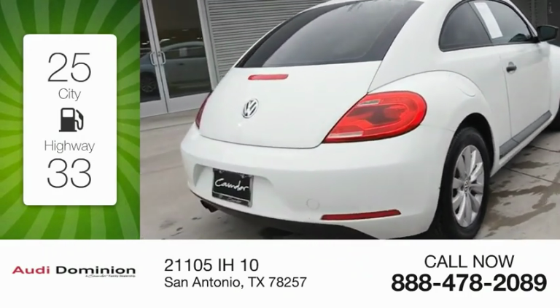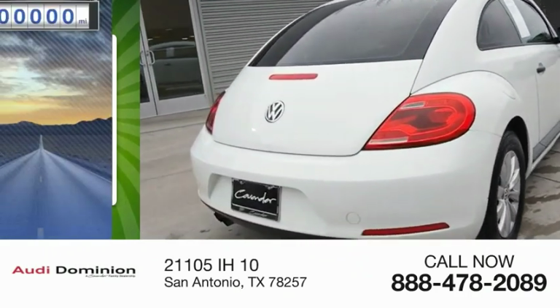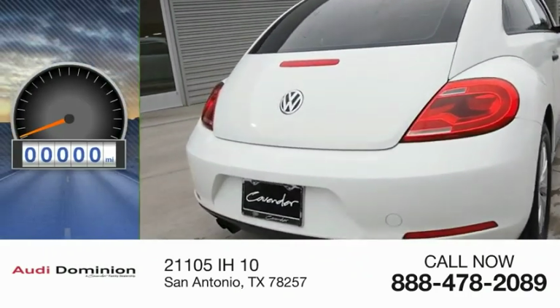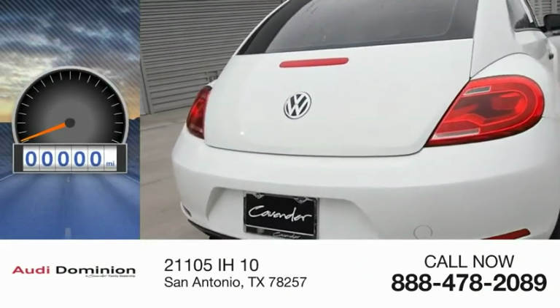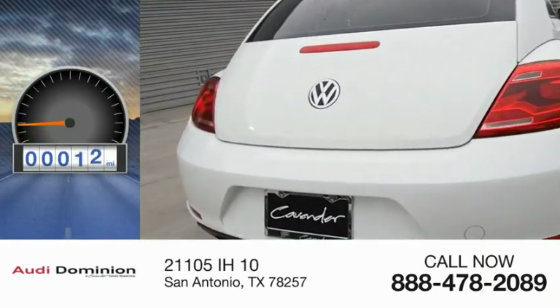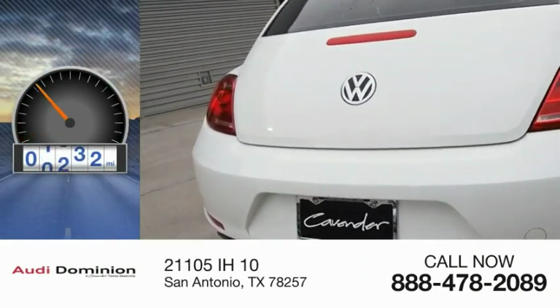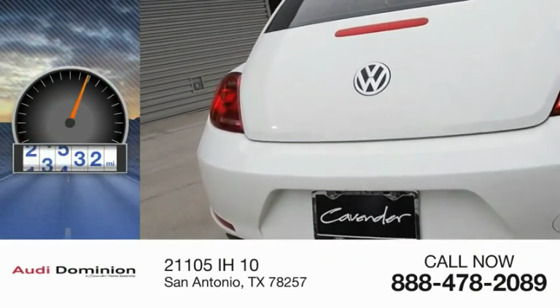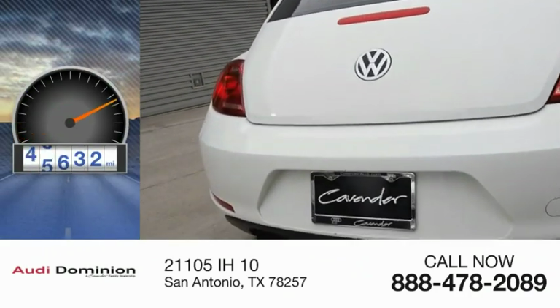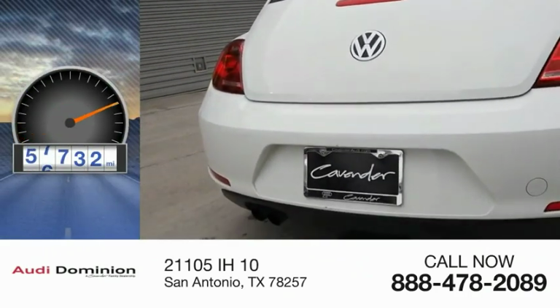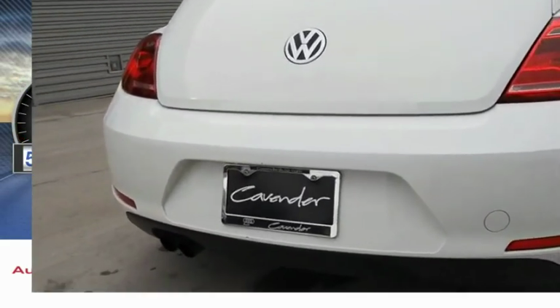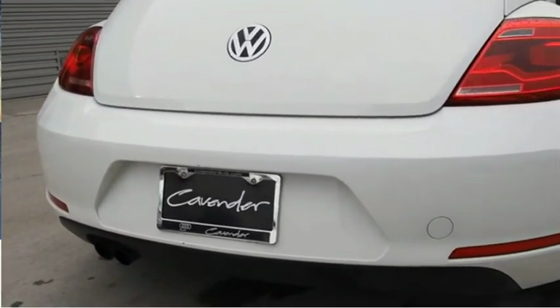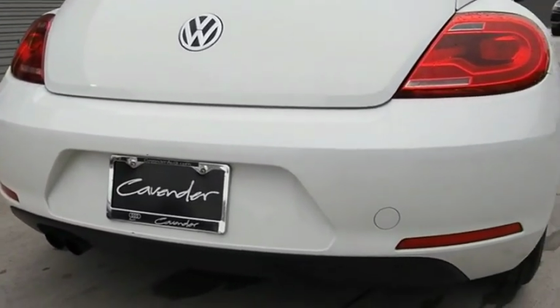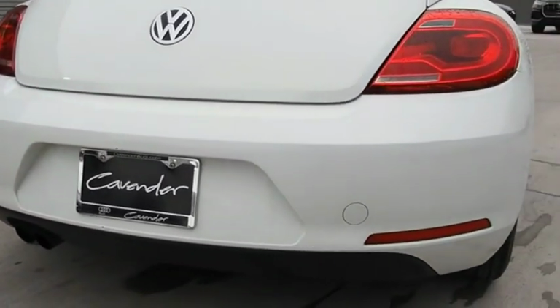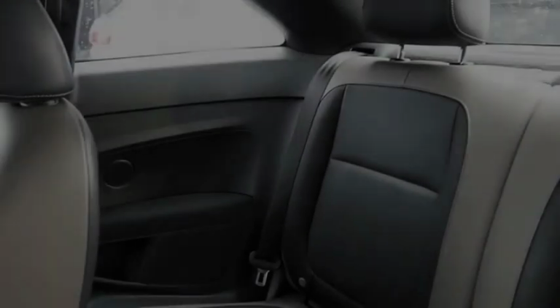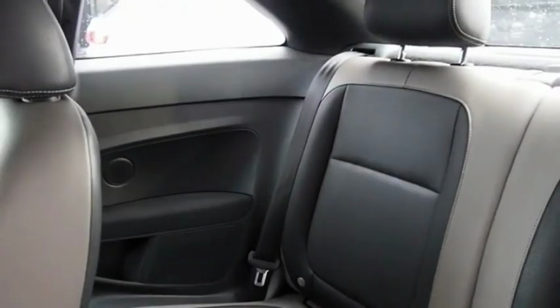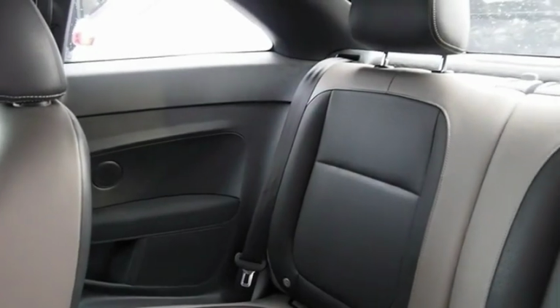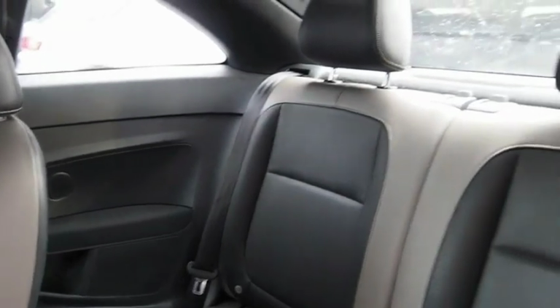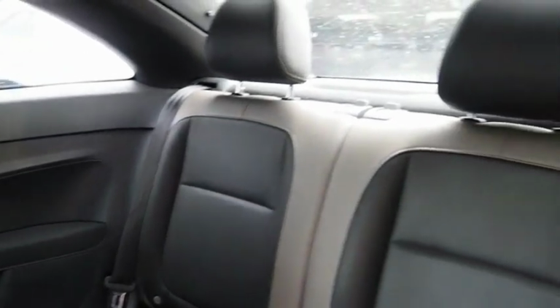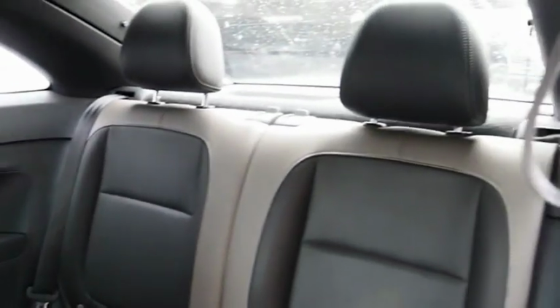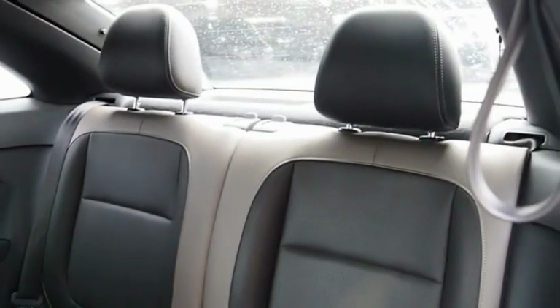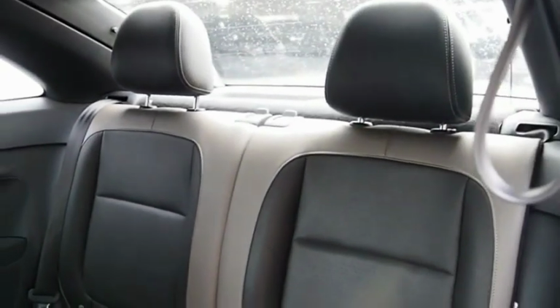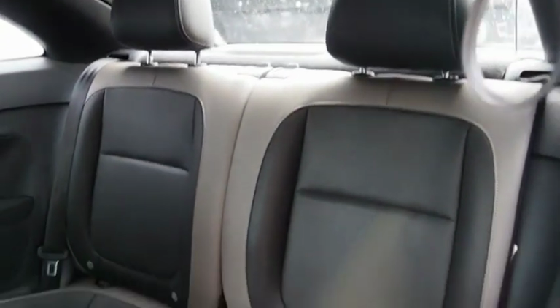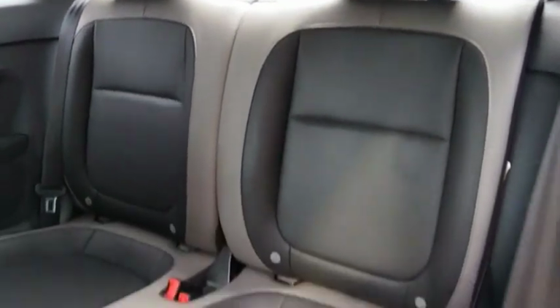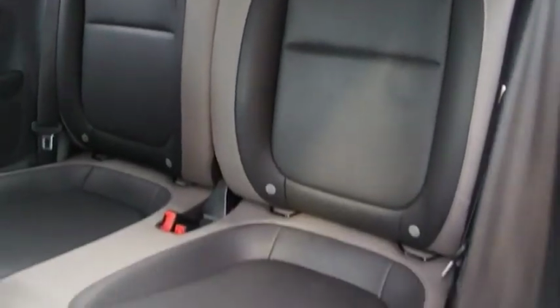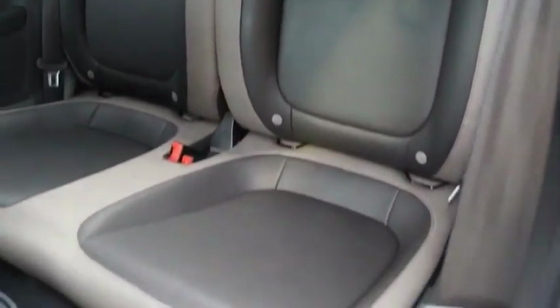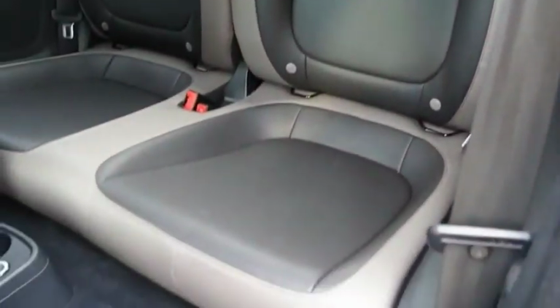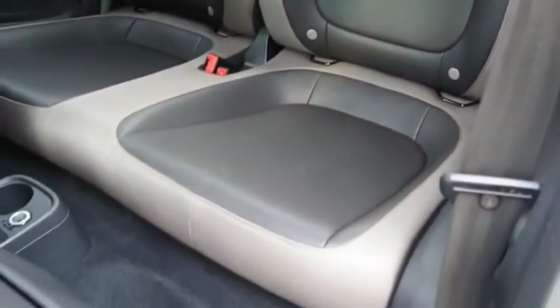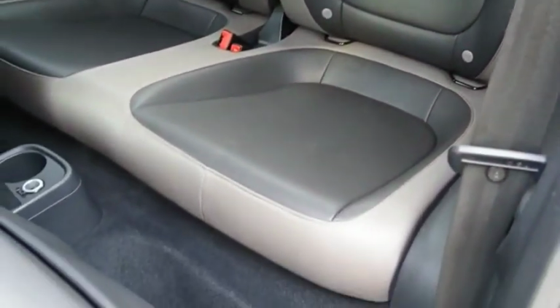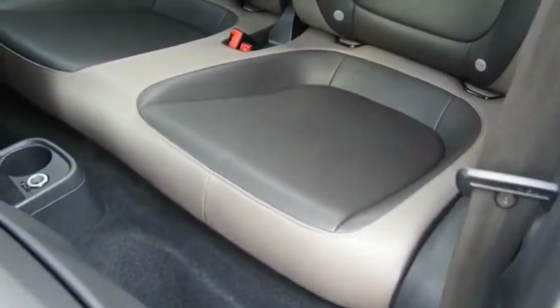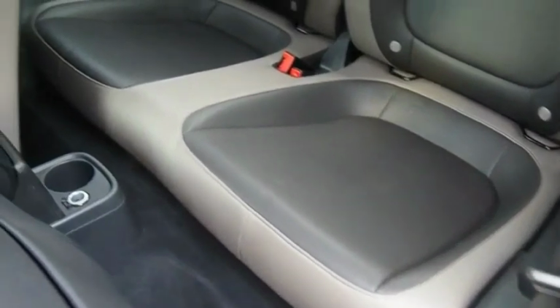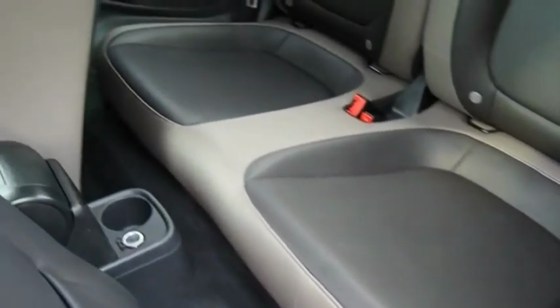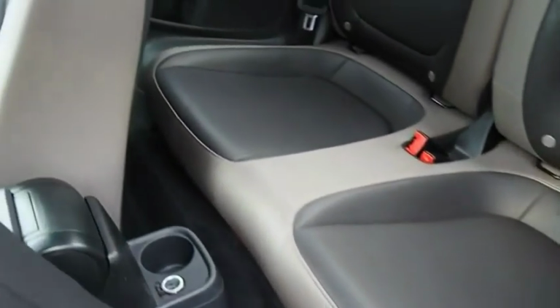This vehicle has less than 60,000 miles. The VW Beetle rekindled the magic of its legendary namesake and became a ray of sunshine in an all-too-serious car market.